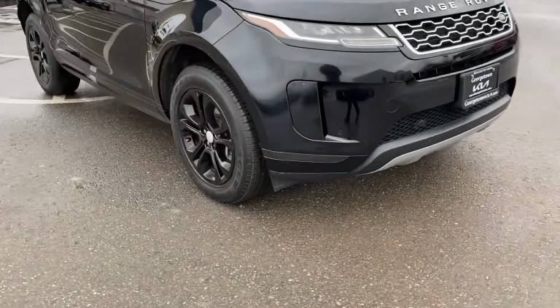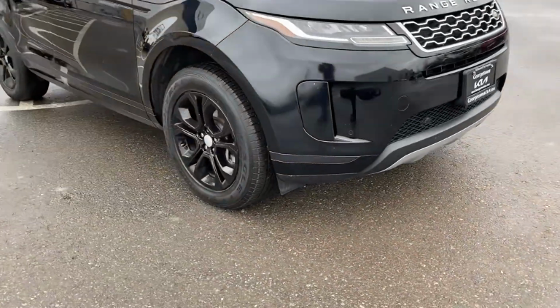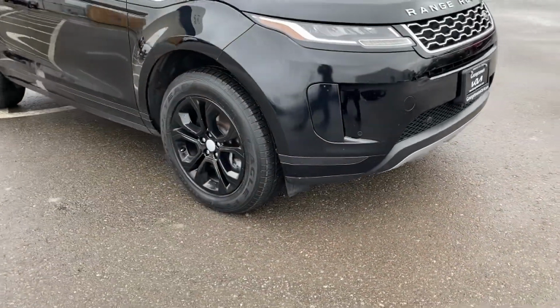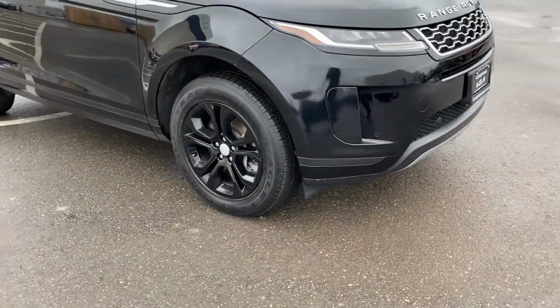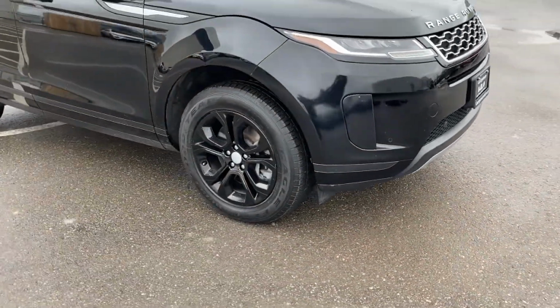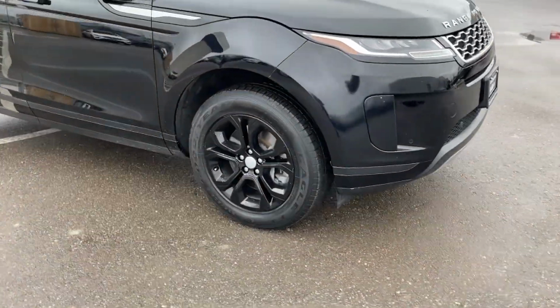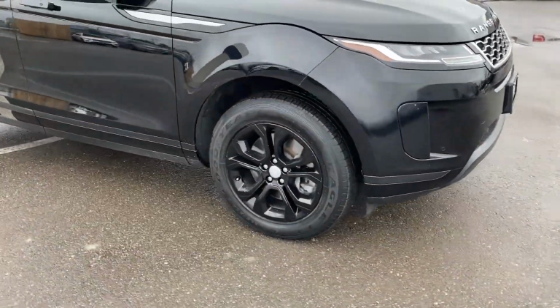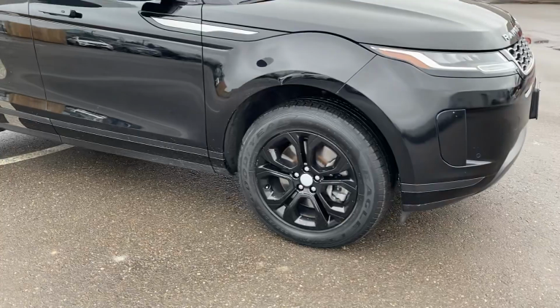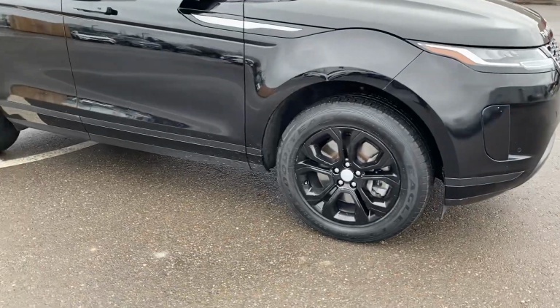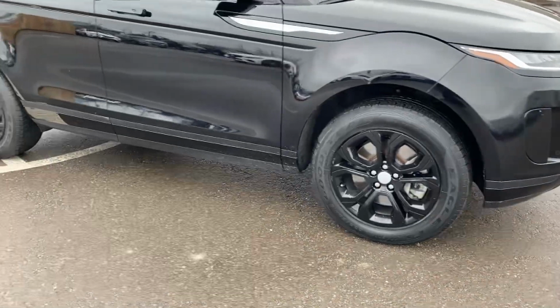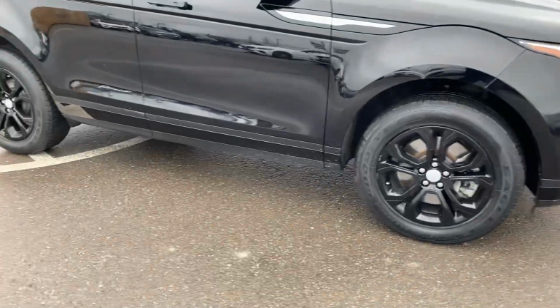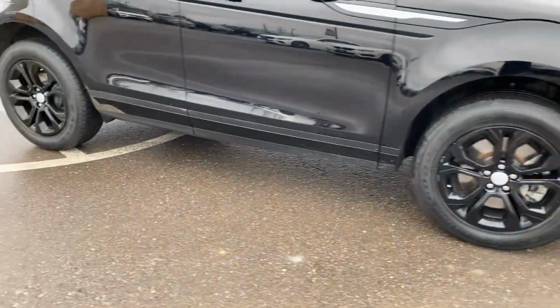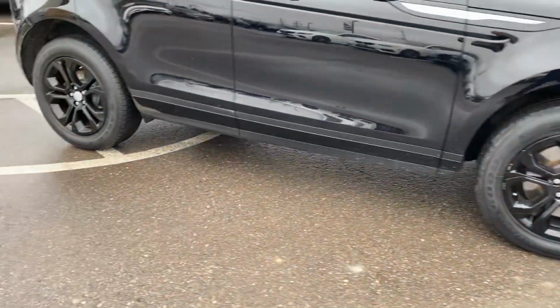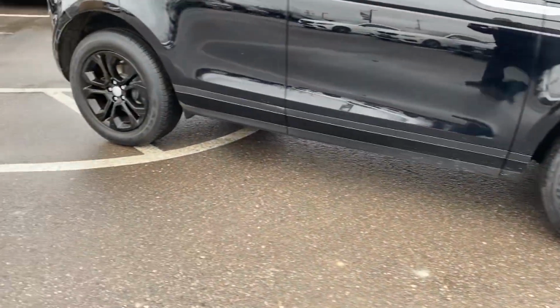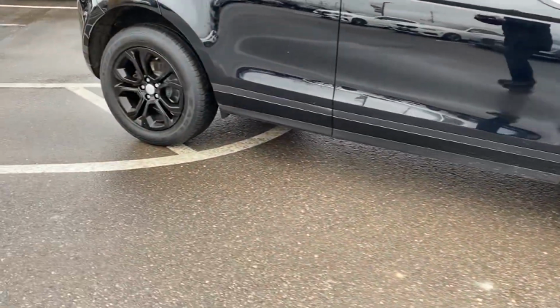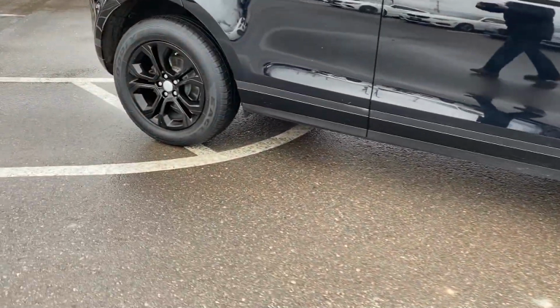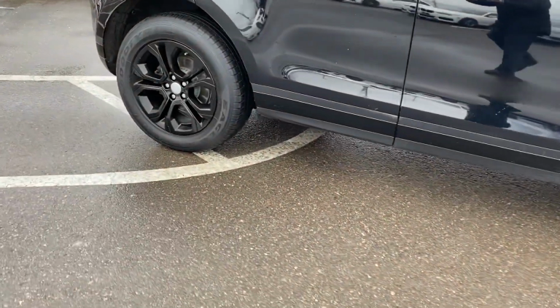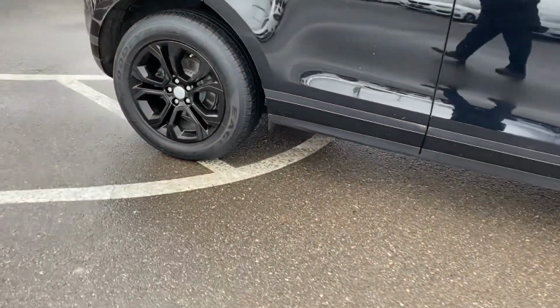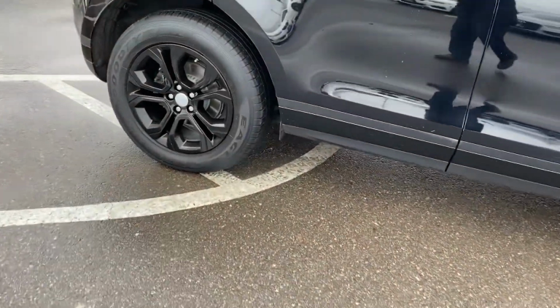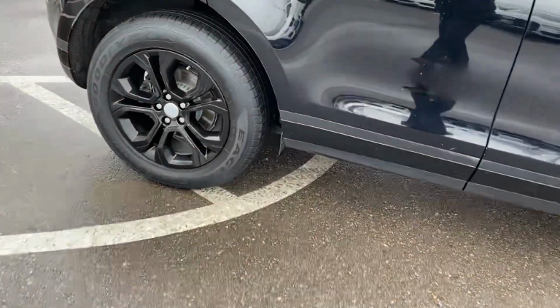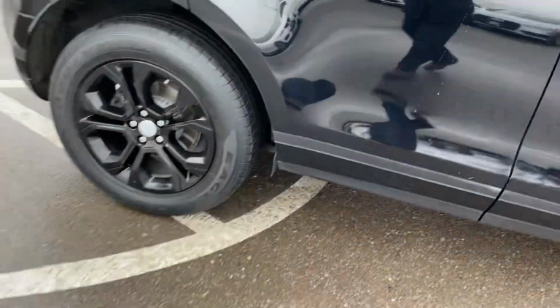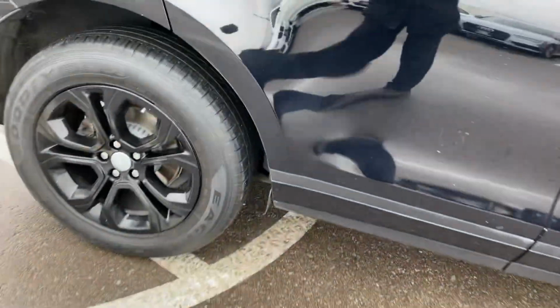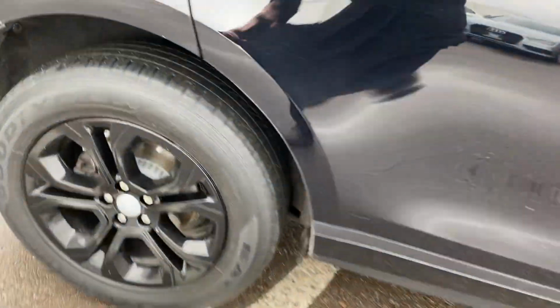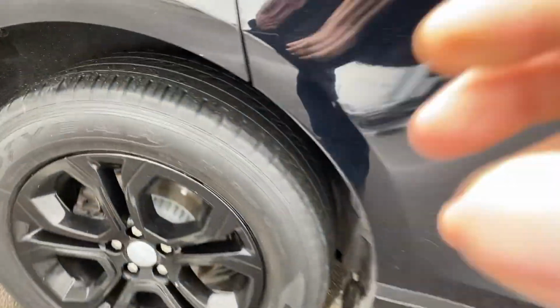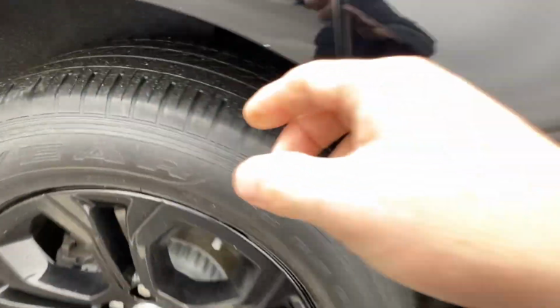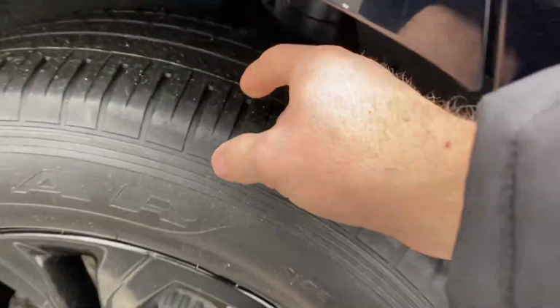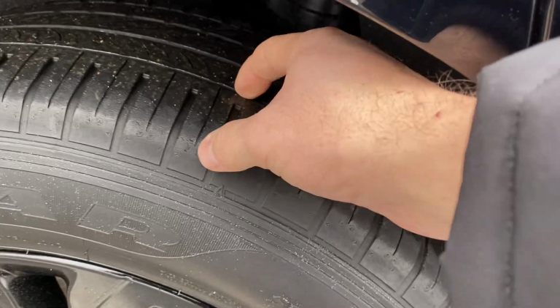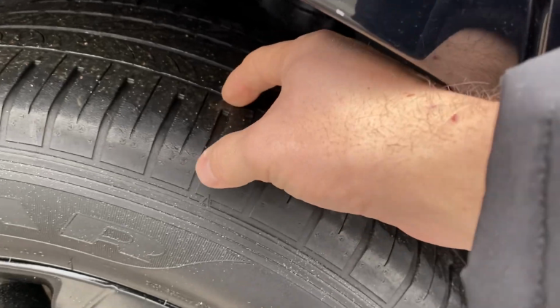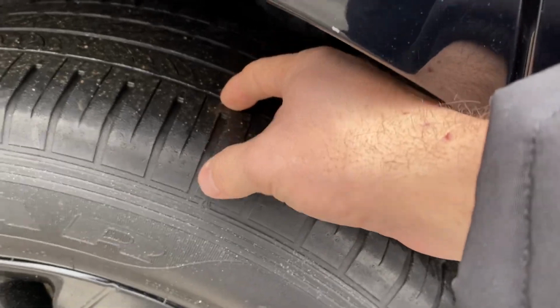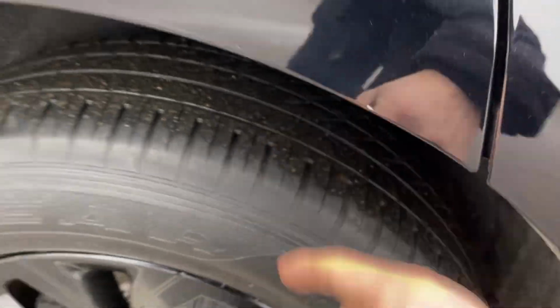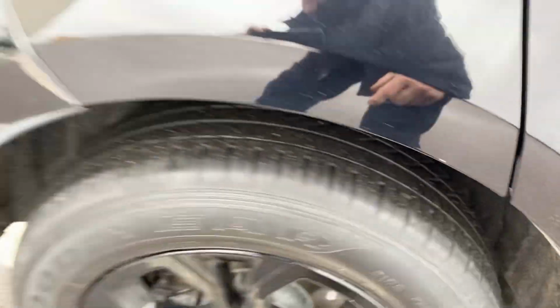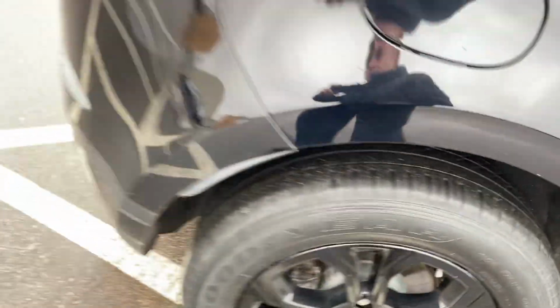Just going to give you a walk around the vehicle. It's in nice condition, does have nice alloy wheels with lots and lots of tread.